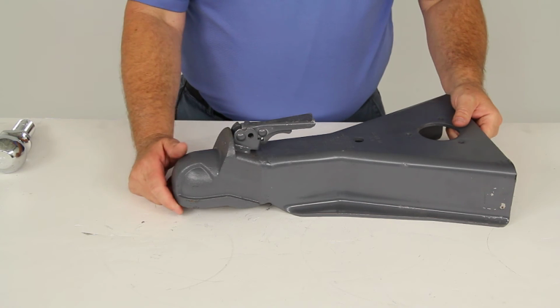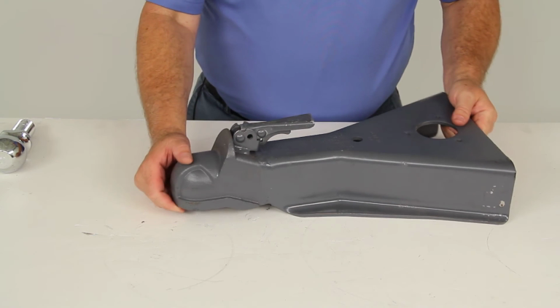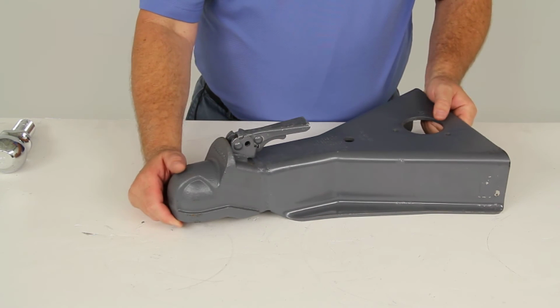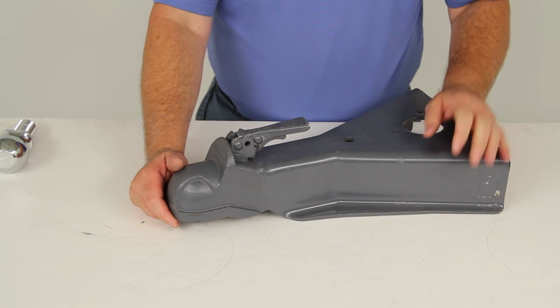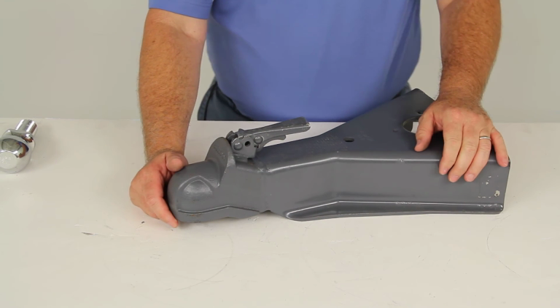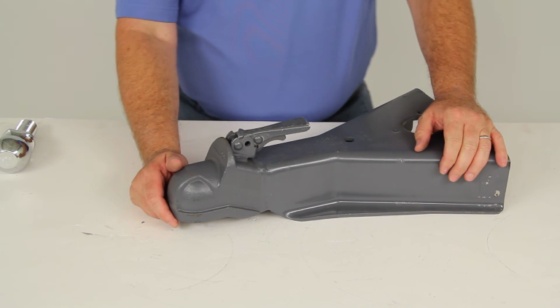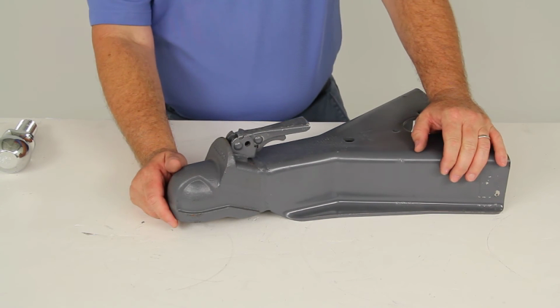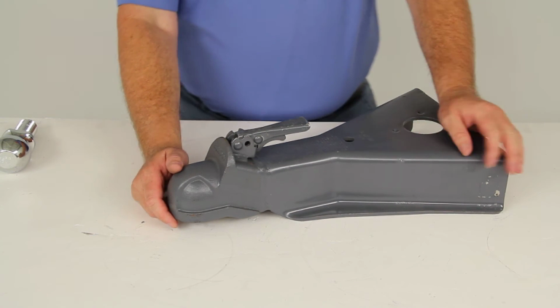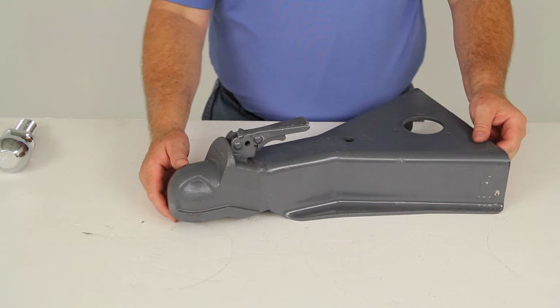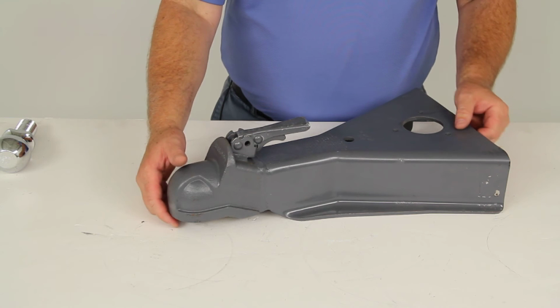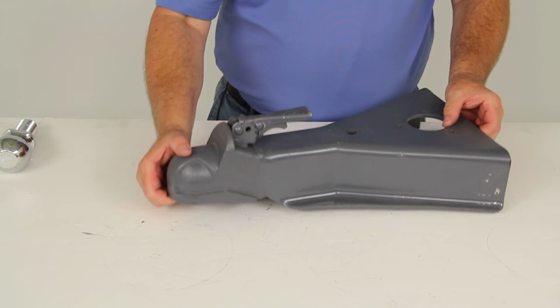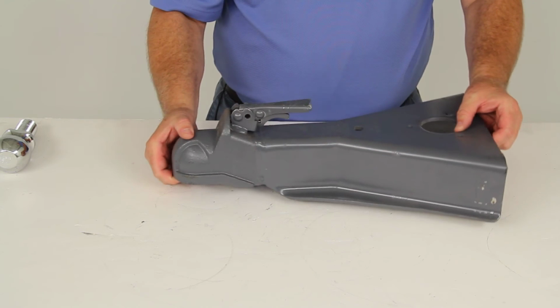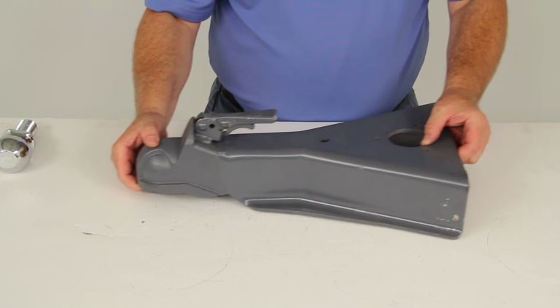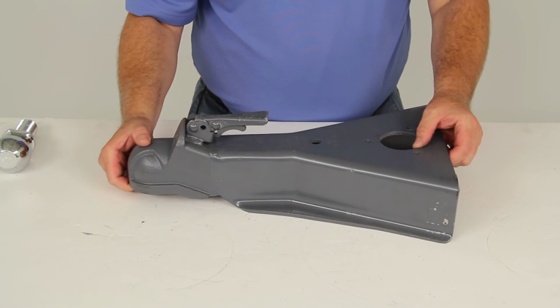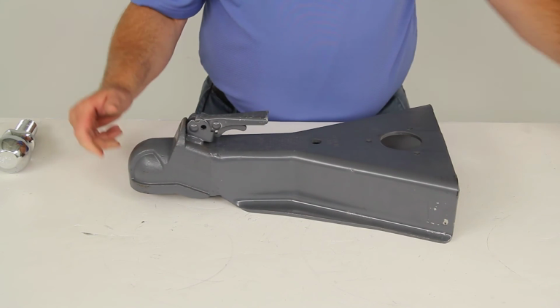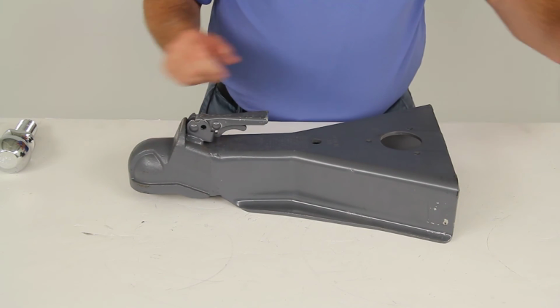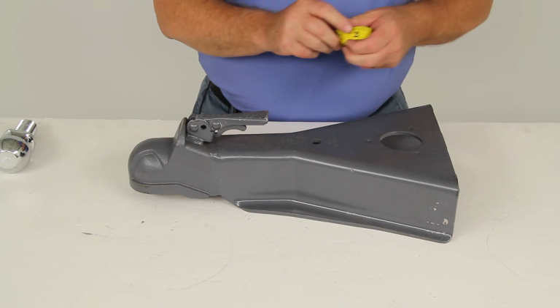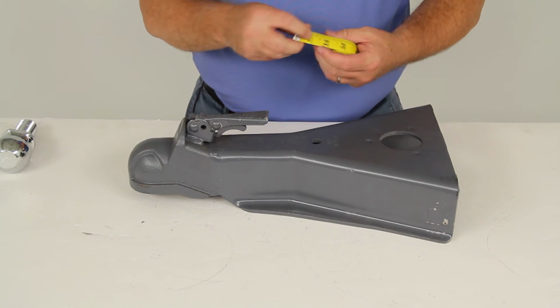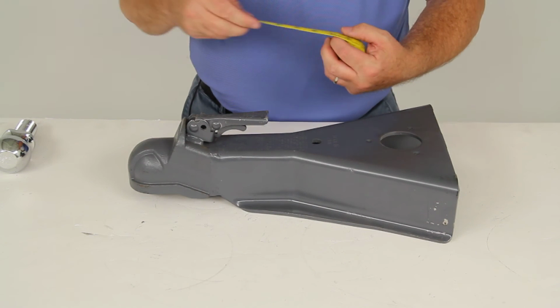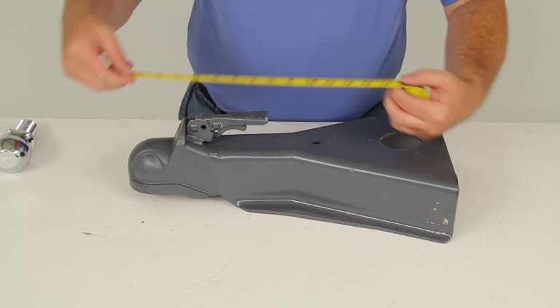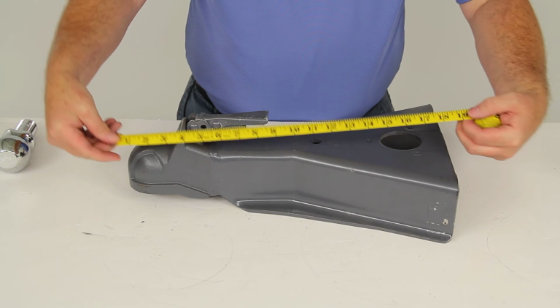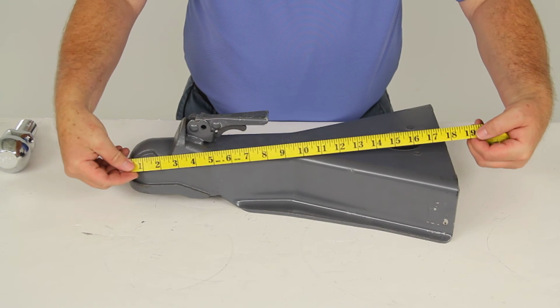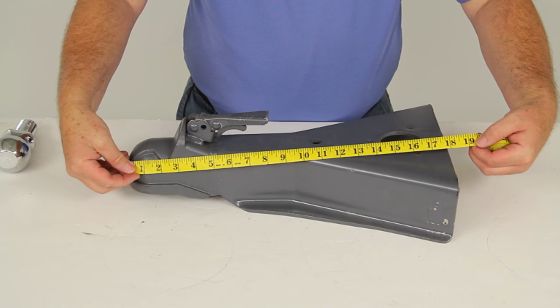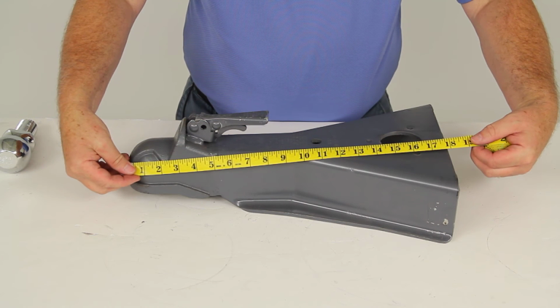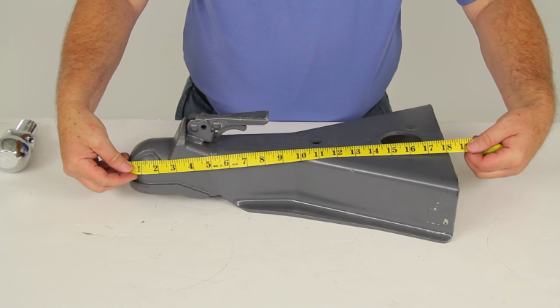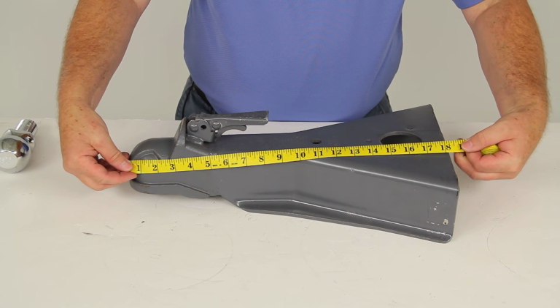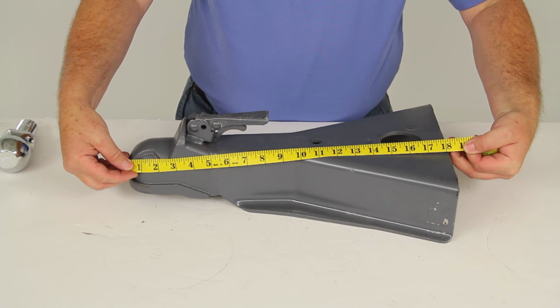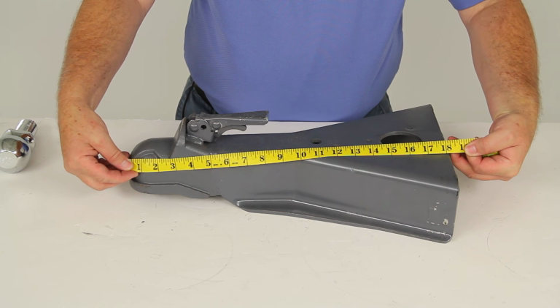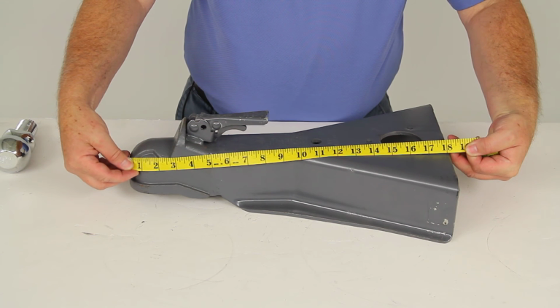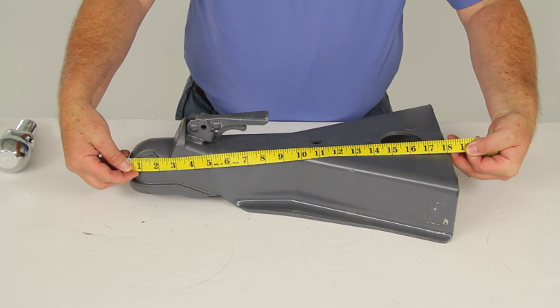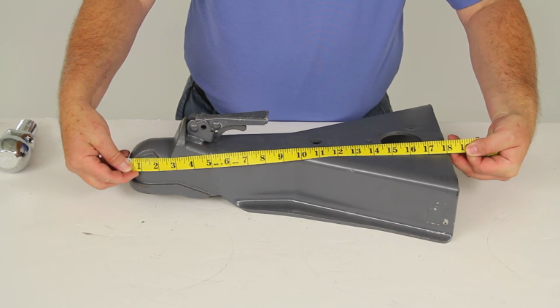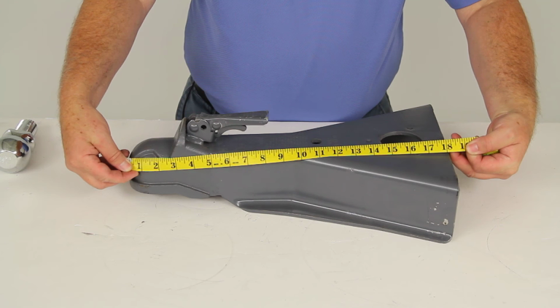Capacity on this coupler is 12,500 pounds. It does come with a limited five-year warranty. The overall length of this coupler, going from the top of the cast head to the edge of the steel, is 18 inches long.